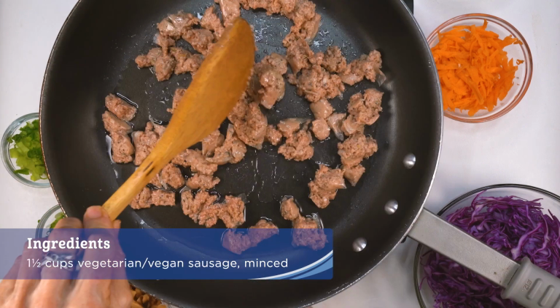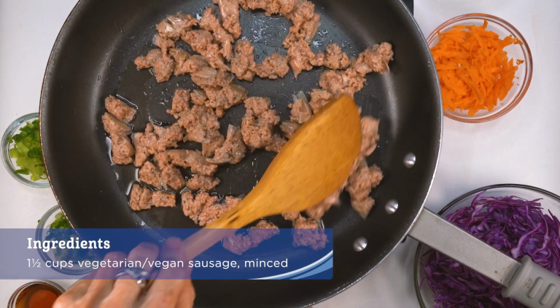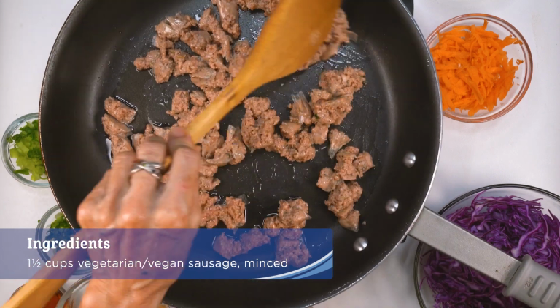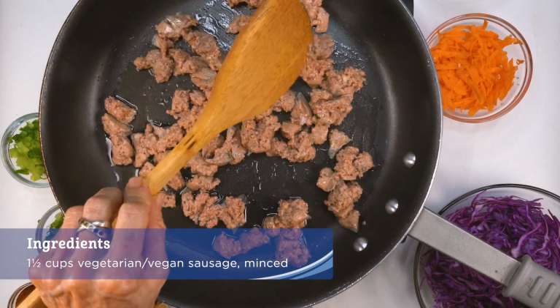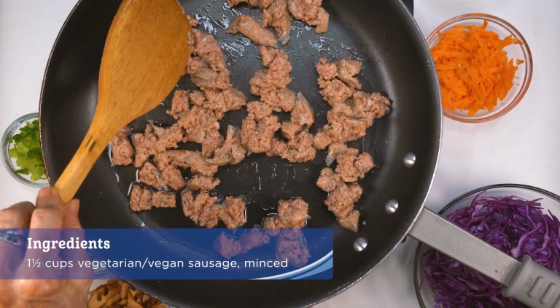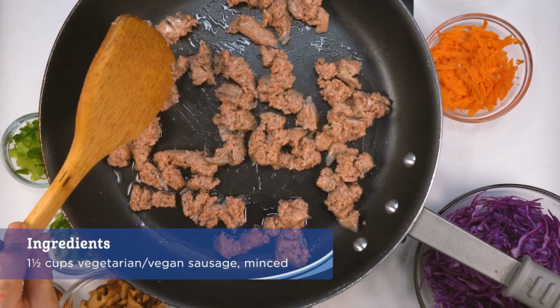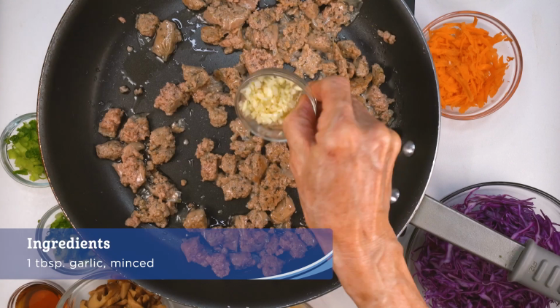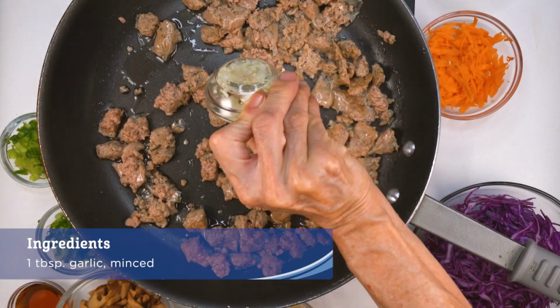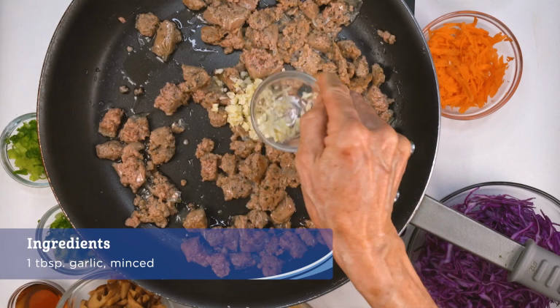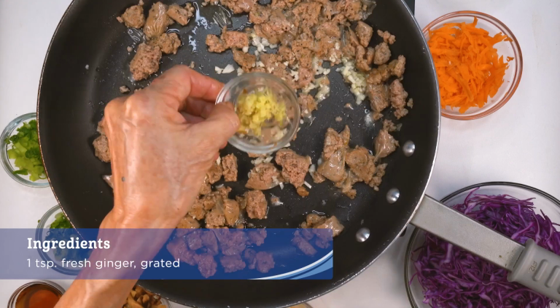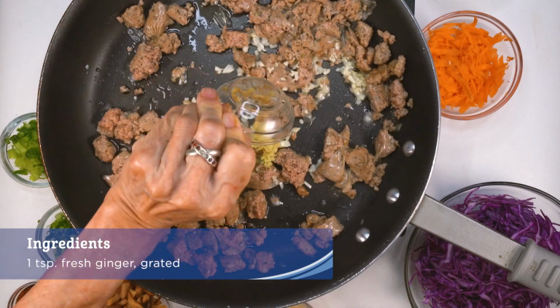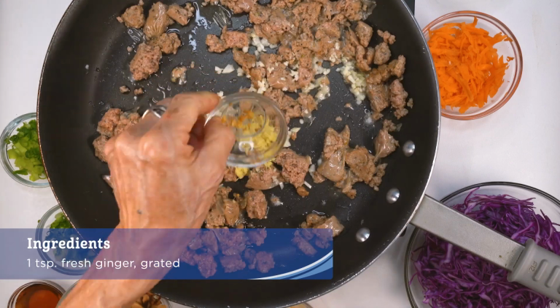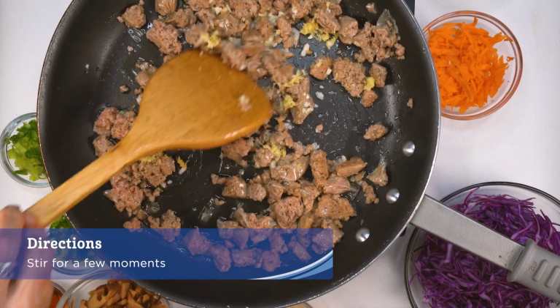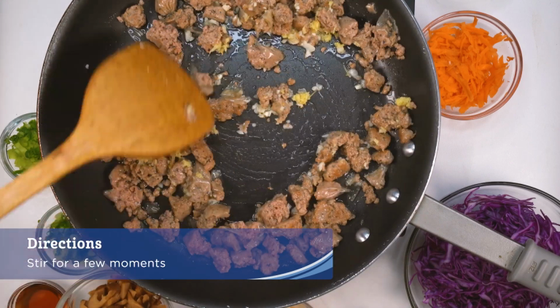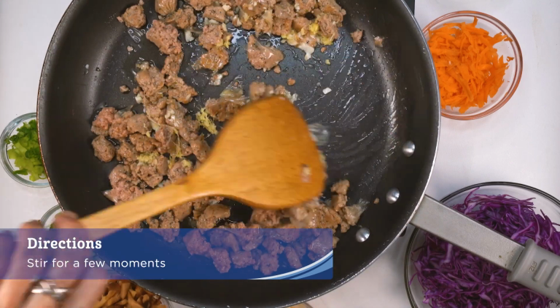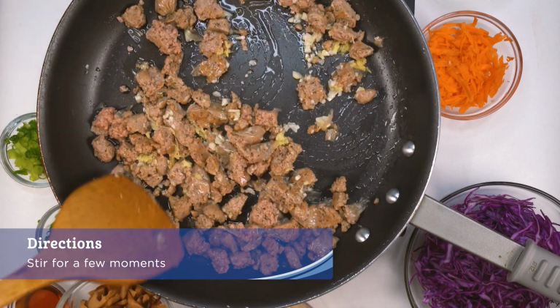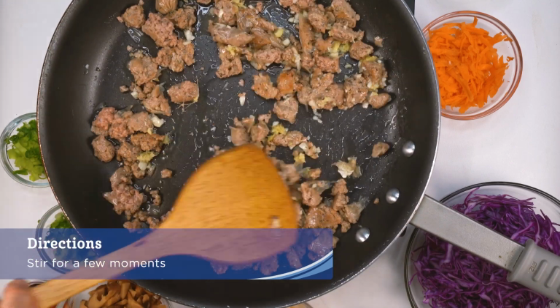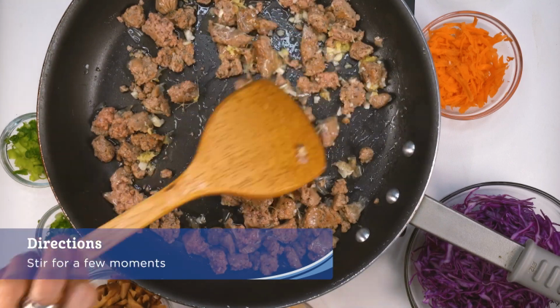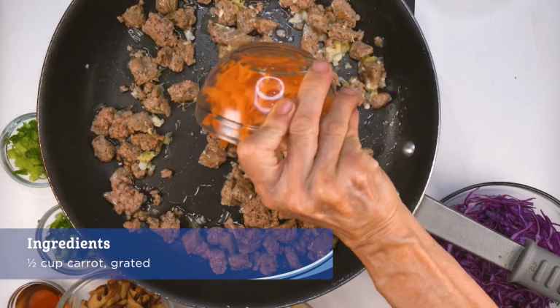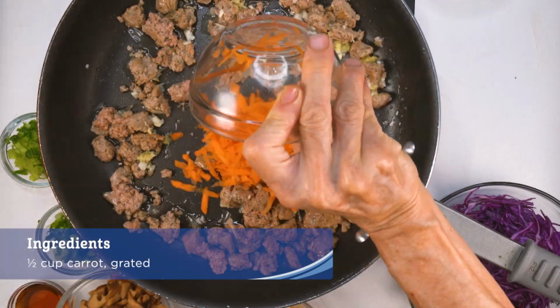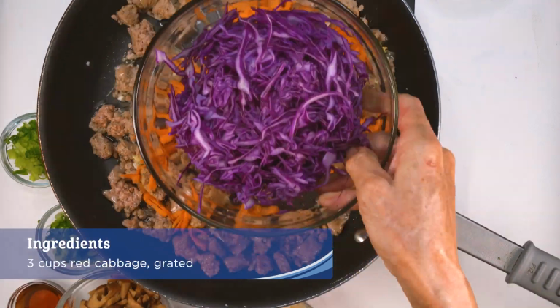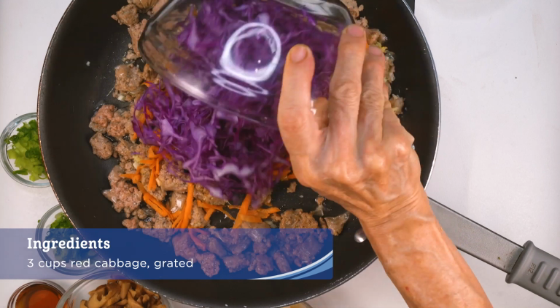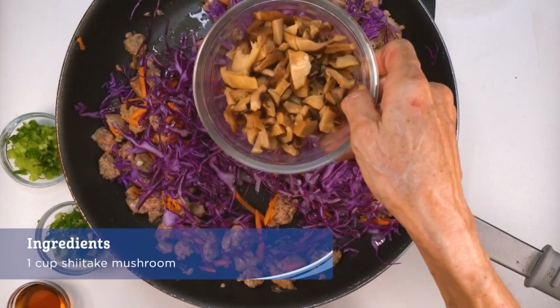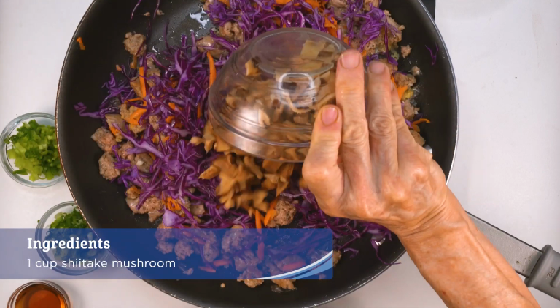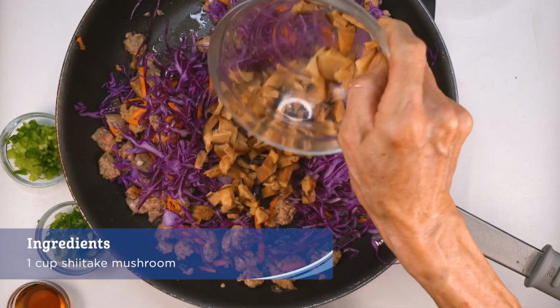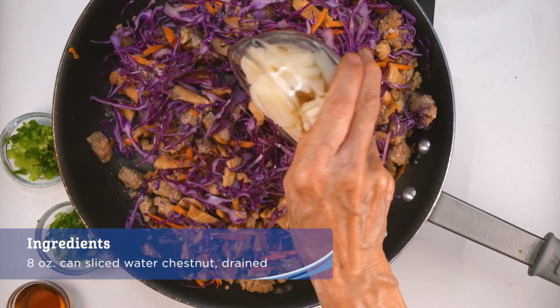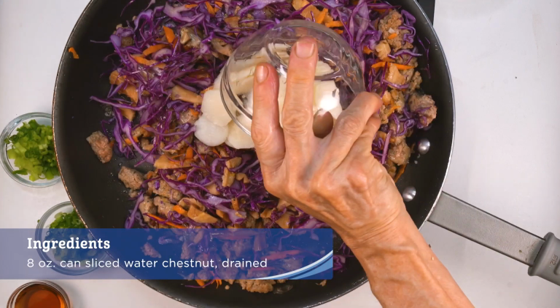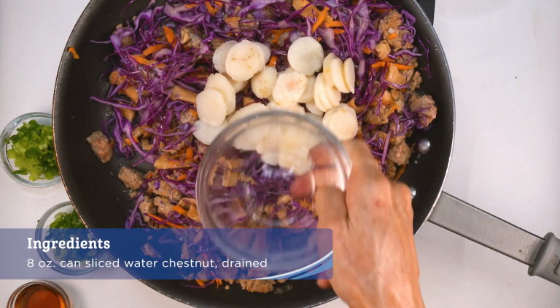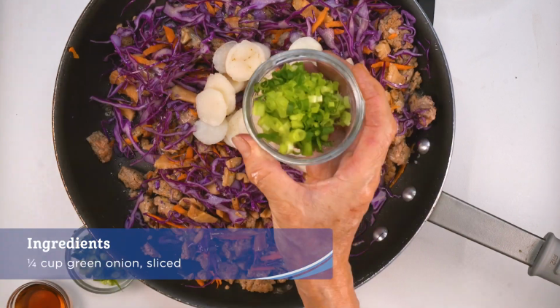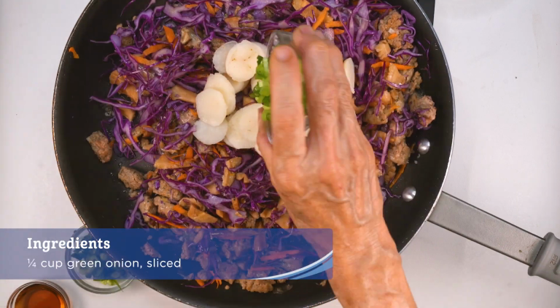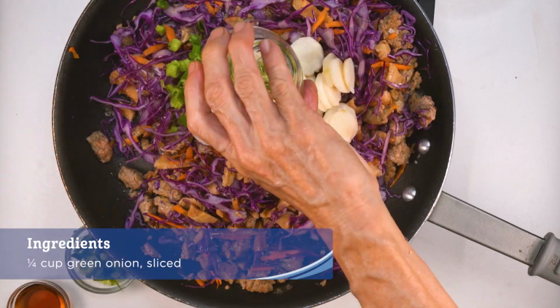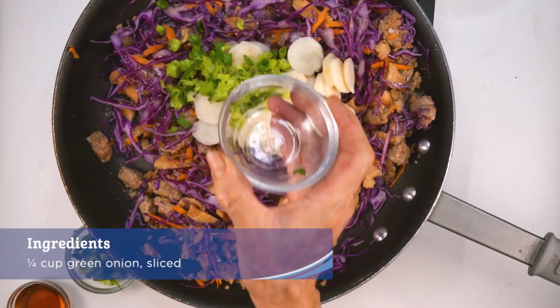Then as it starts to brown, you can add the garlic and ginger and stir for a few moments. Then add the carrot, cabbage, shiitake mushroom, water chestnut, and sliced green onion.